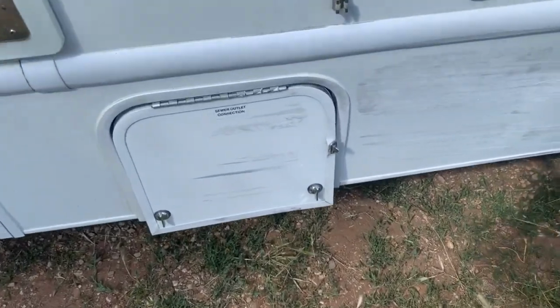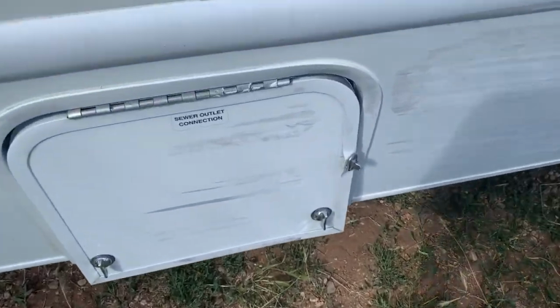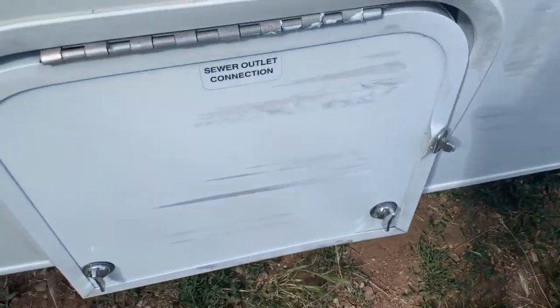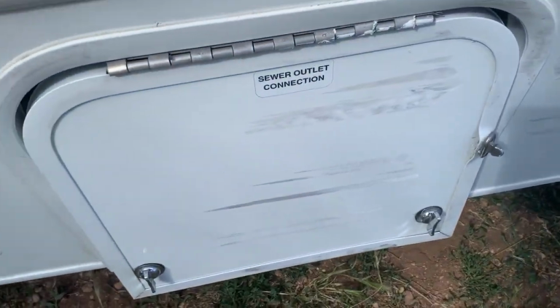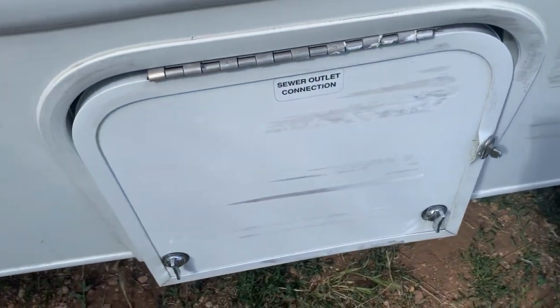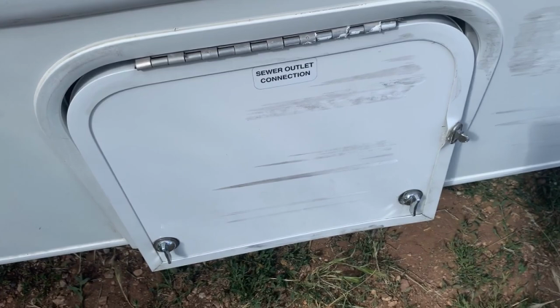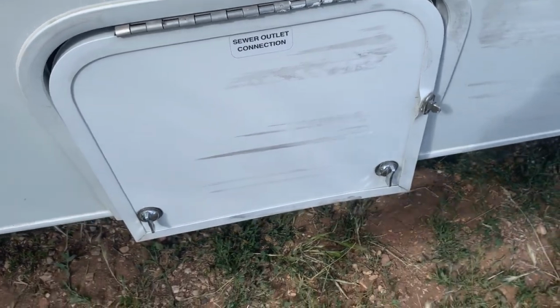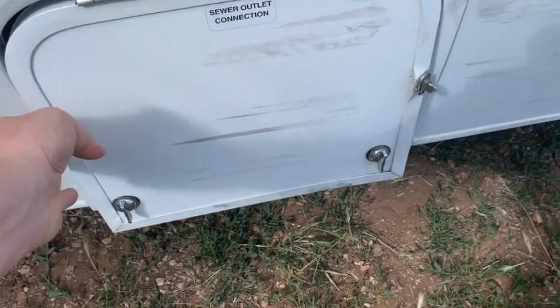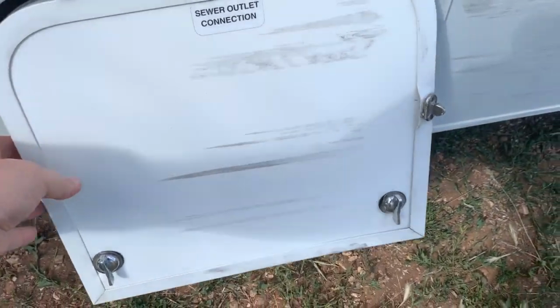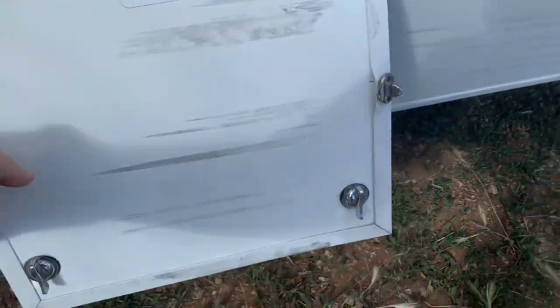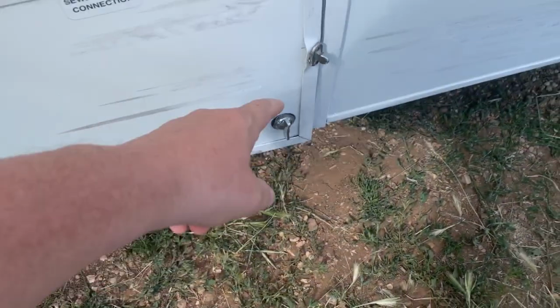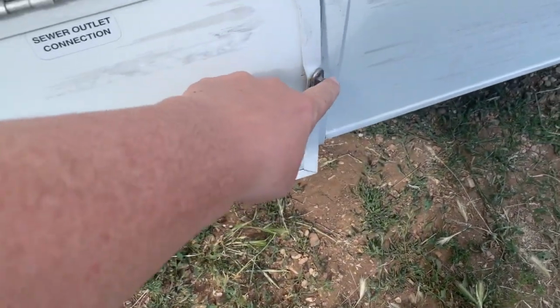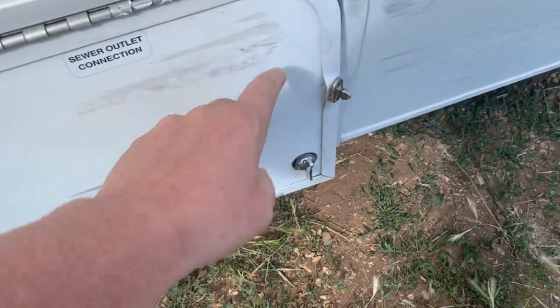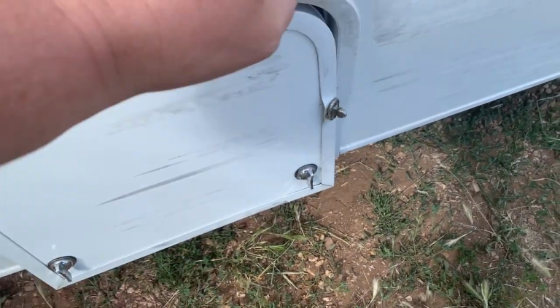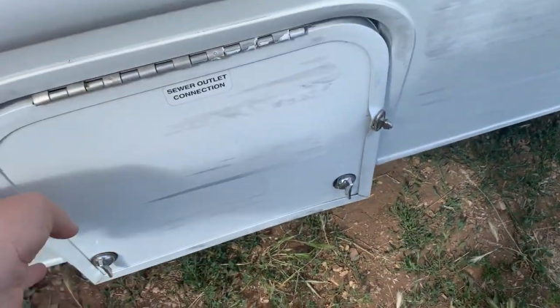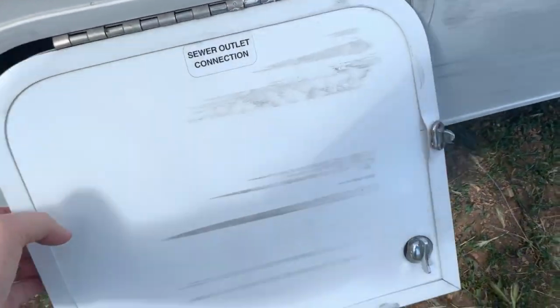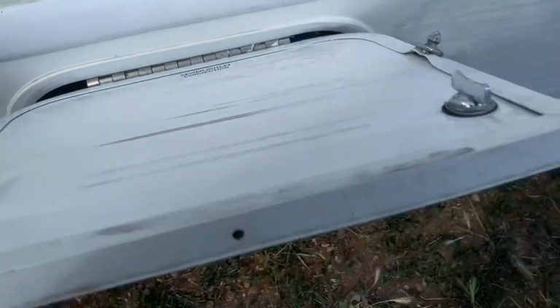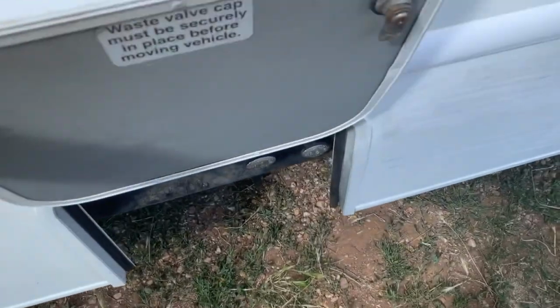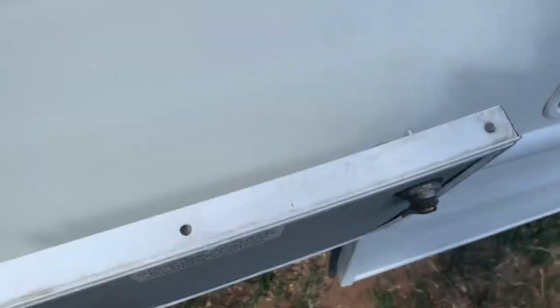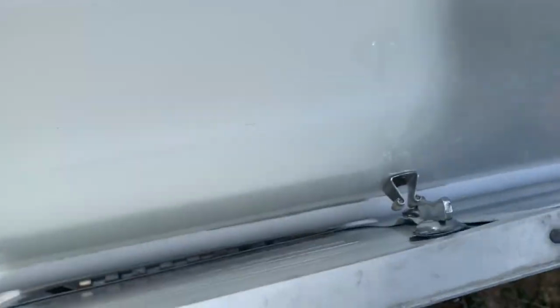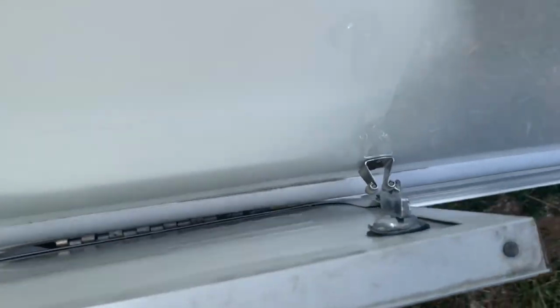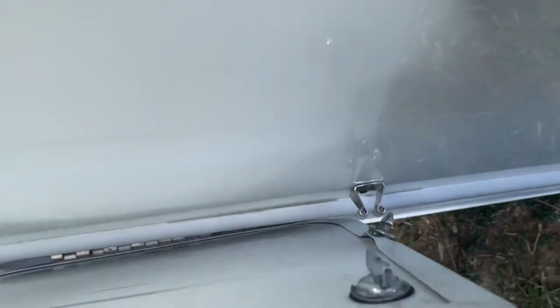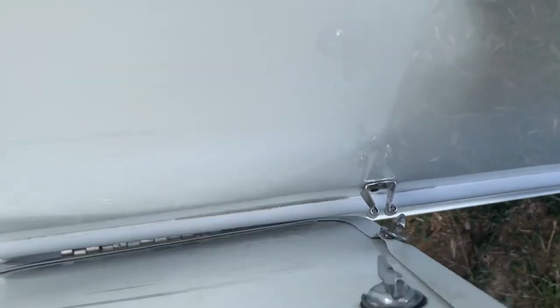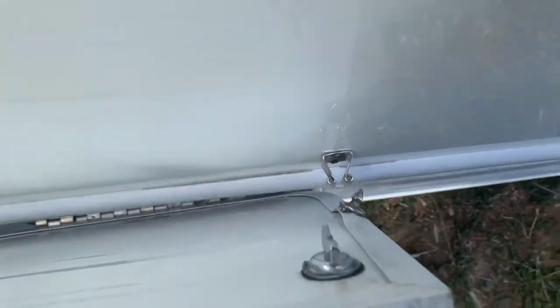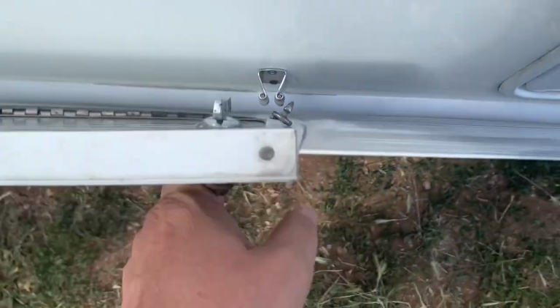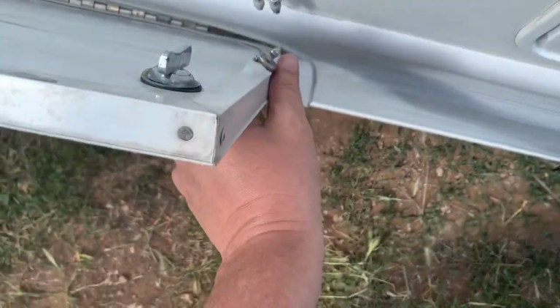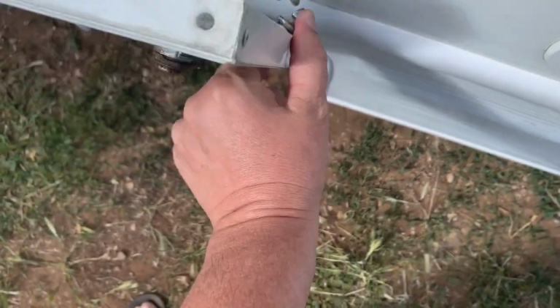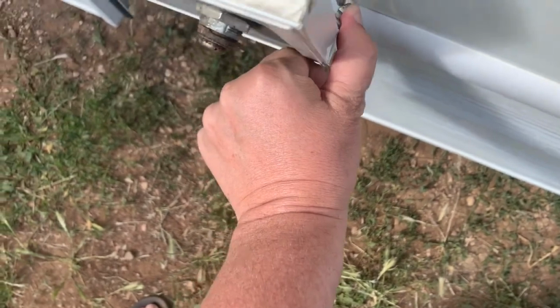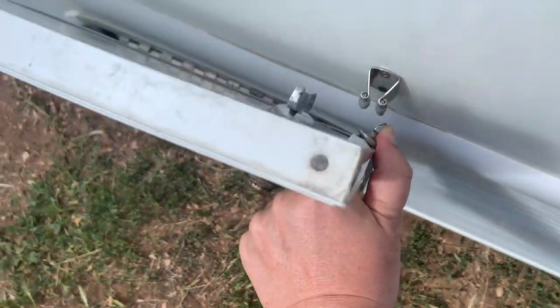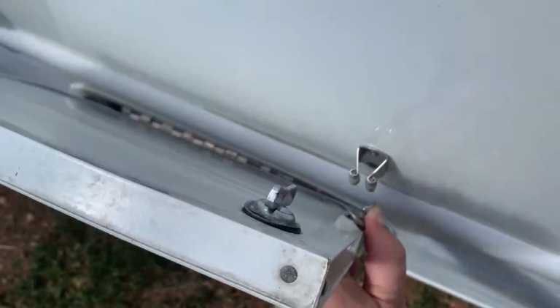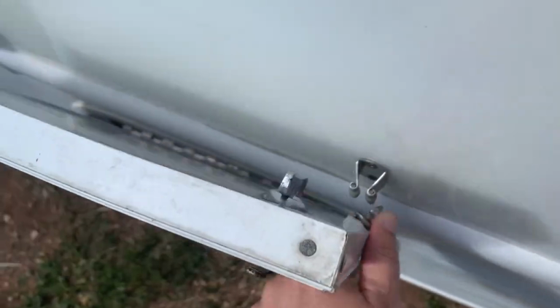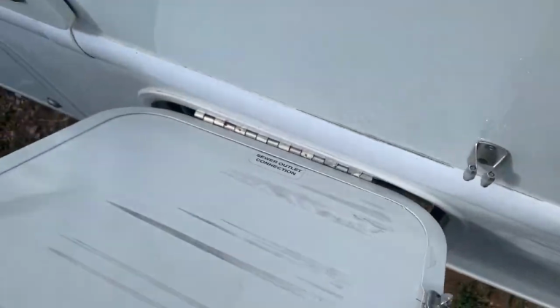Here's another thing — look at this. This is where the hose came out of. I guess this thing right here is supposed to latch there so it stays up. I can't even get it to bend in there to snap on.